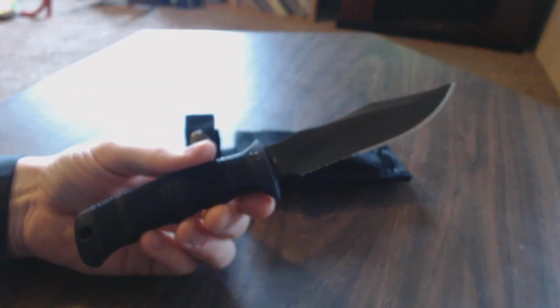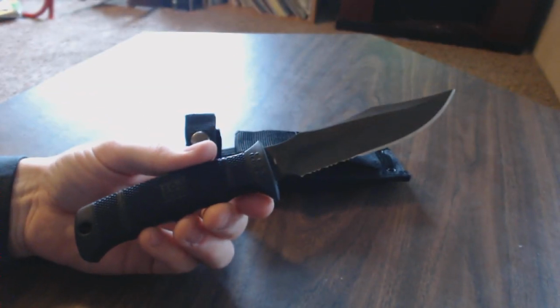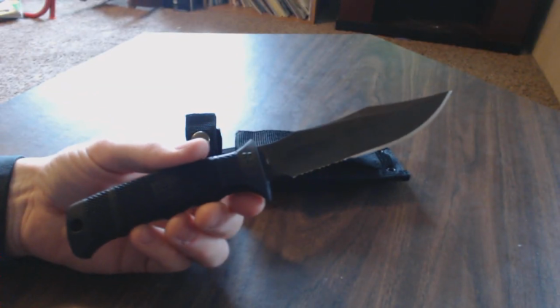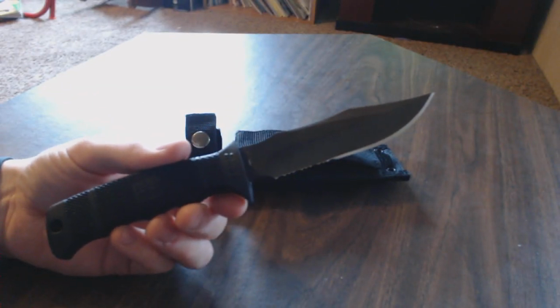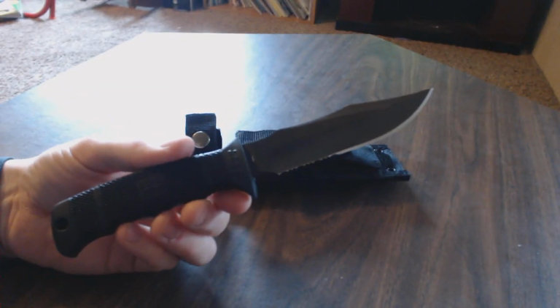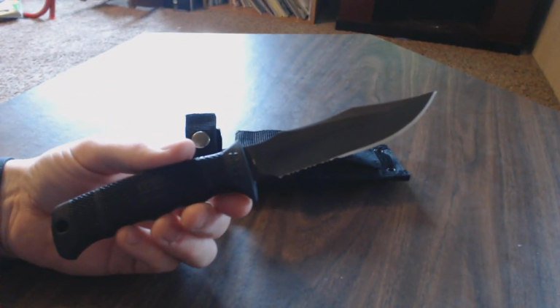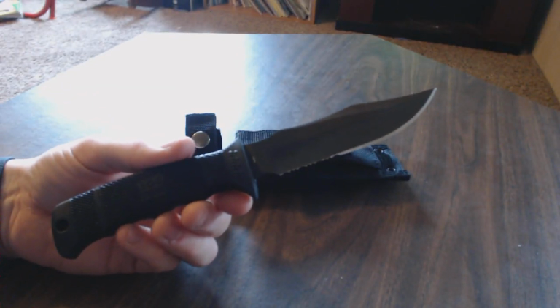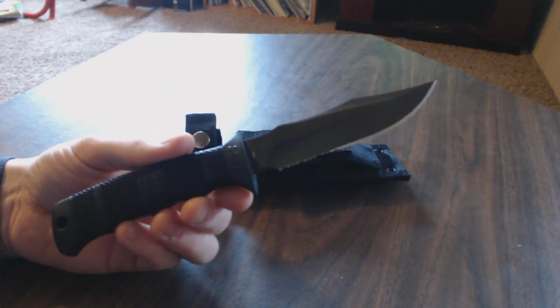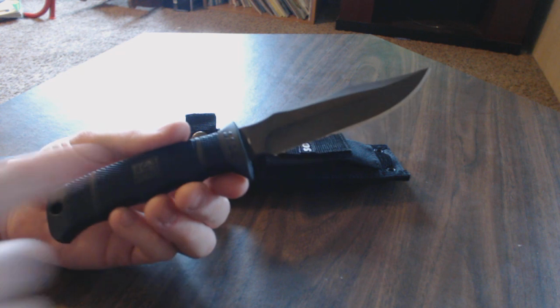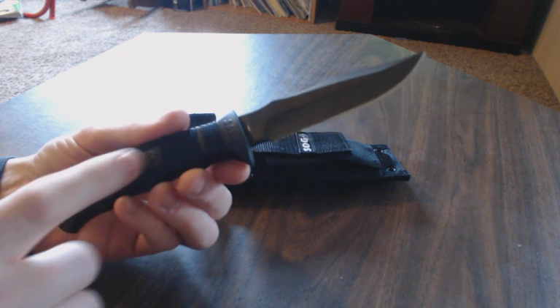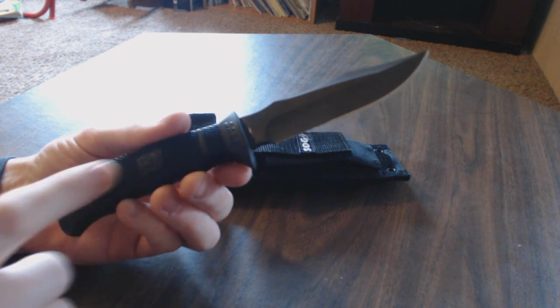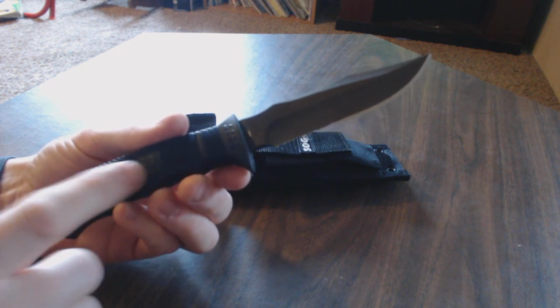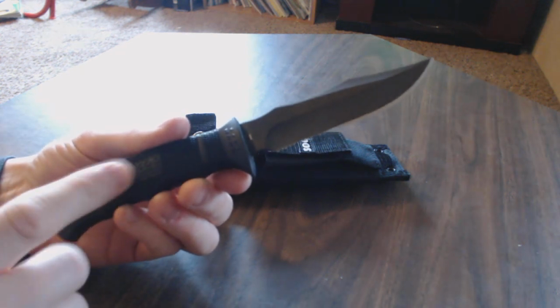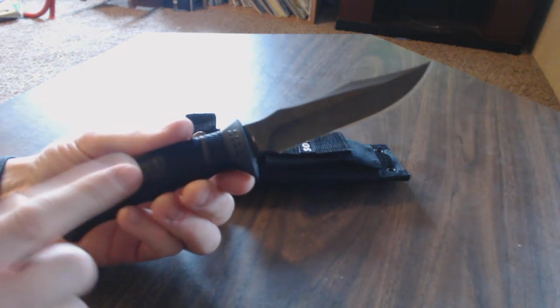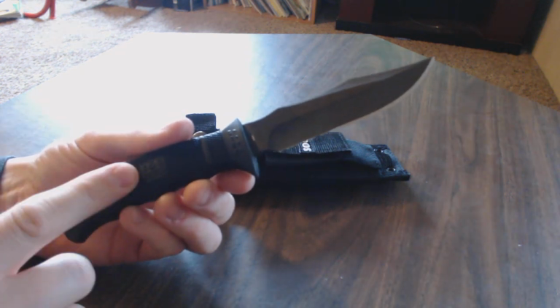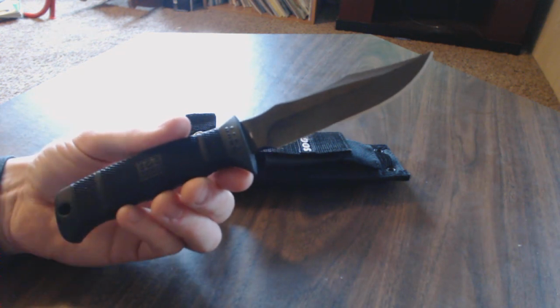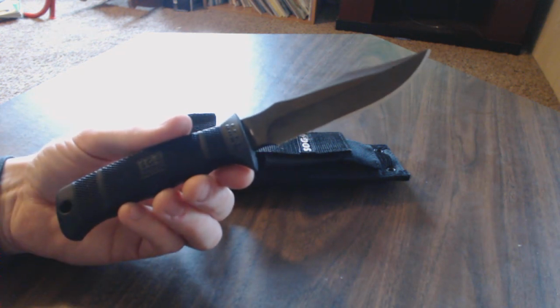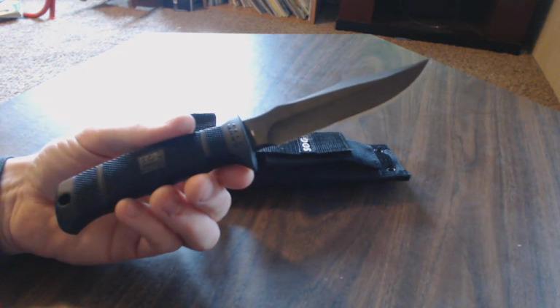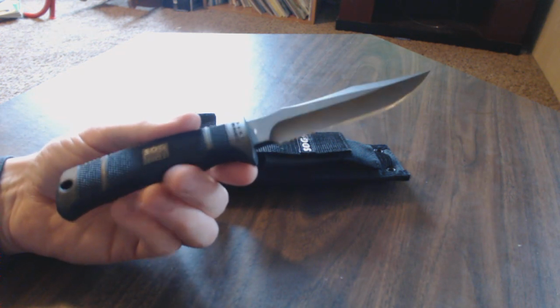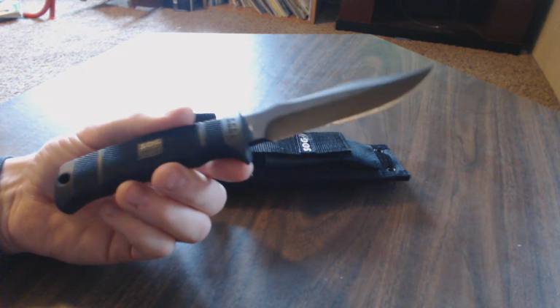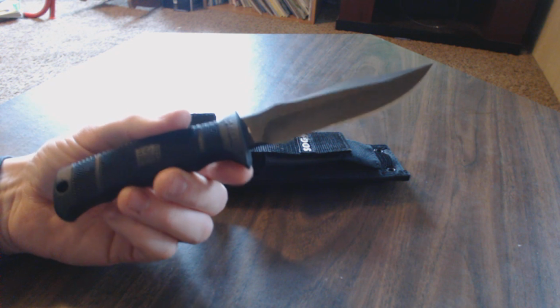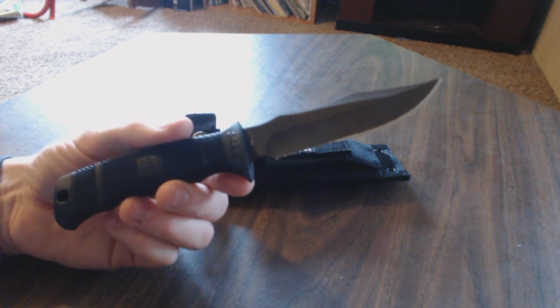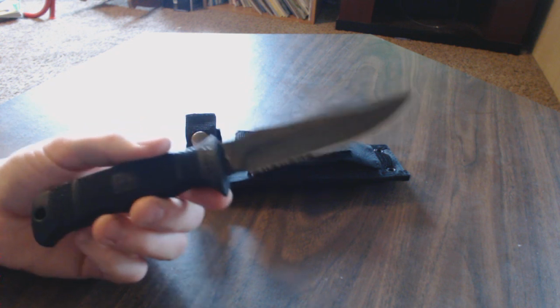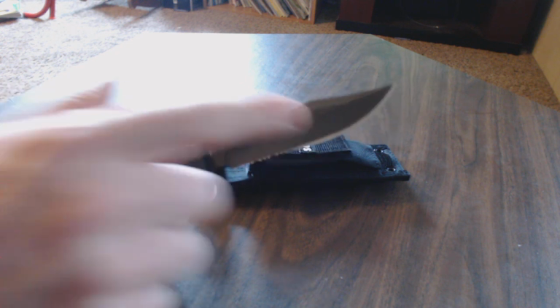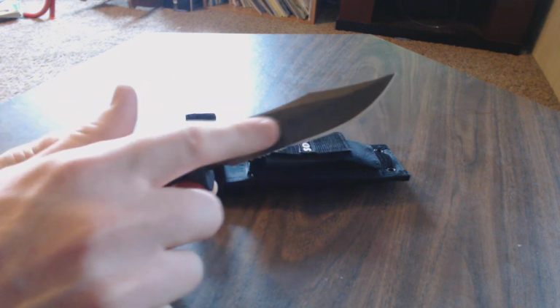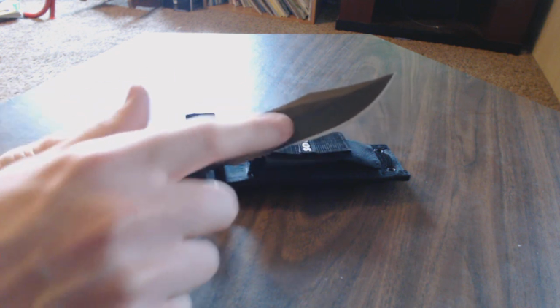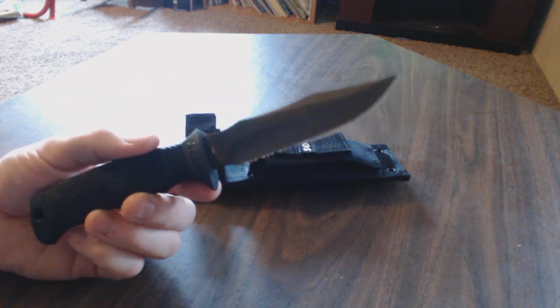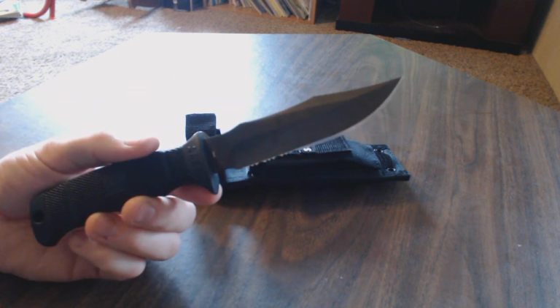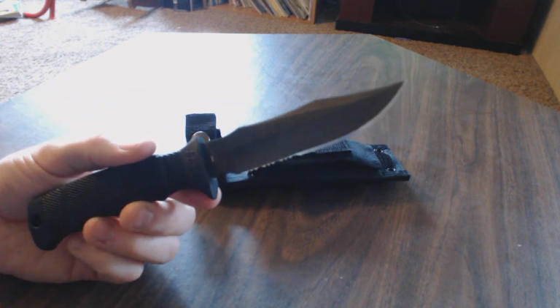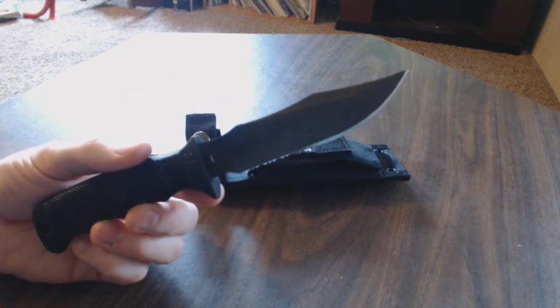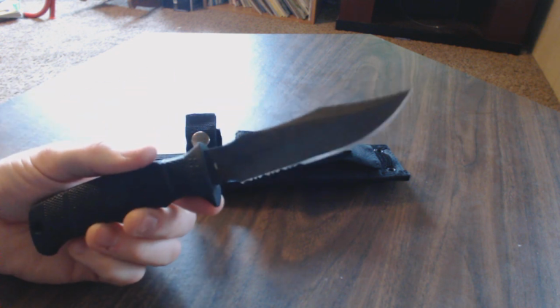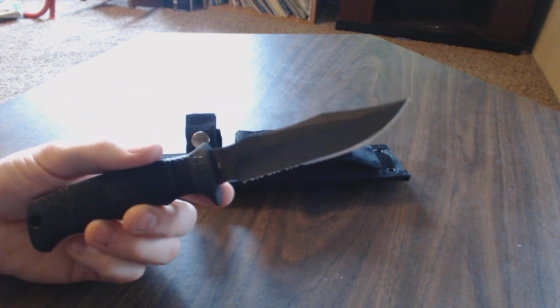Very nice knife. It's got a glass-reinforced nylon handle — Zytel, I think they call it. It's got a black tri-knight coating on the blade here, which keeps it from rusting.